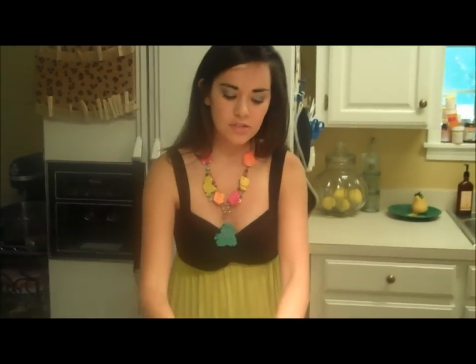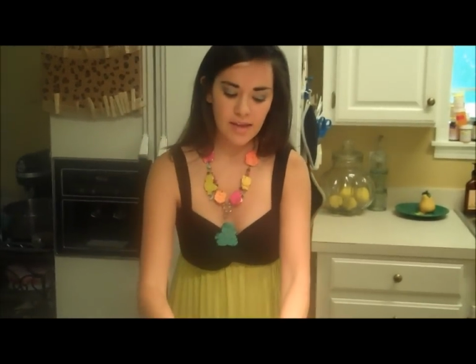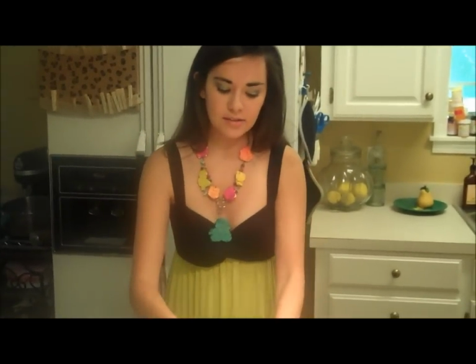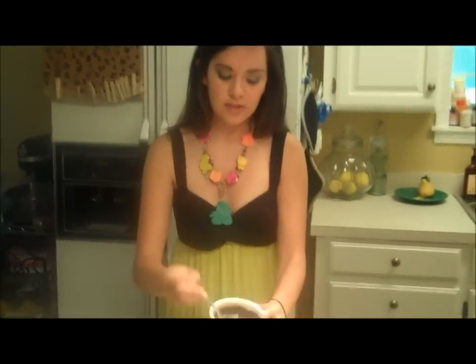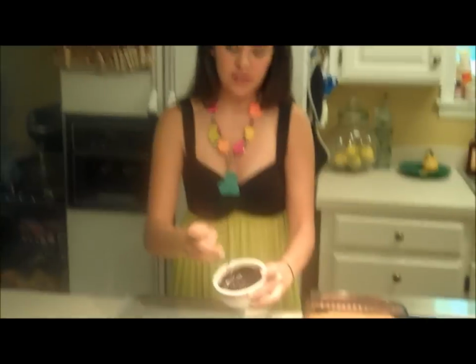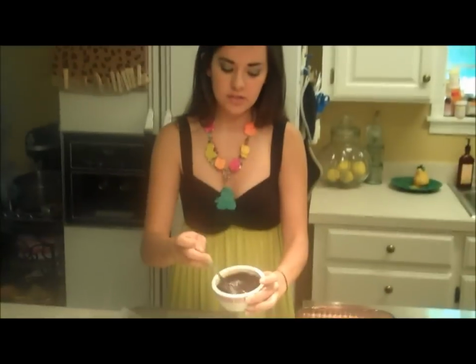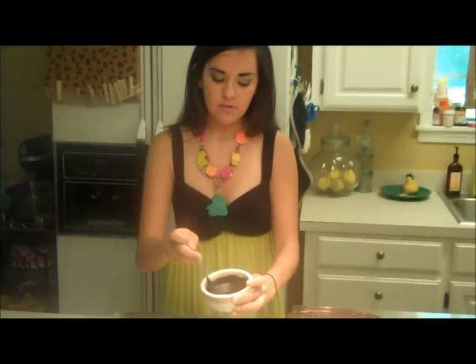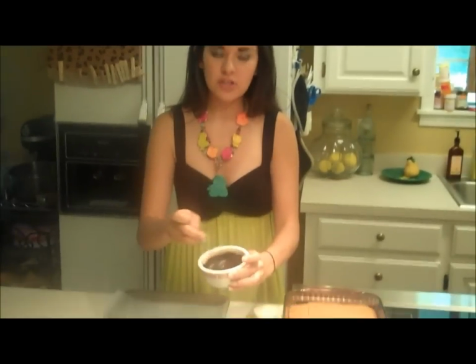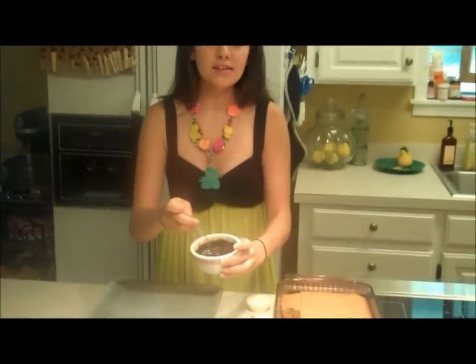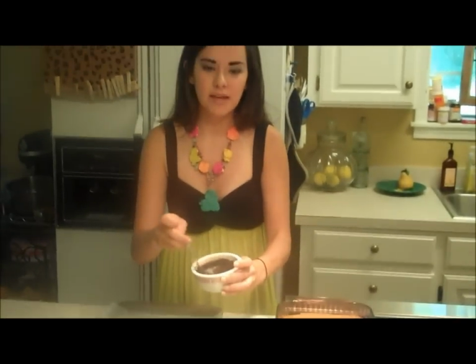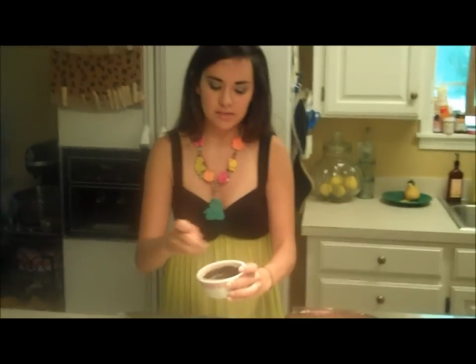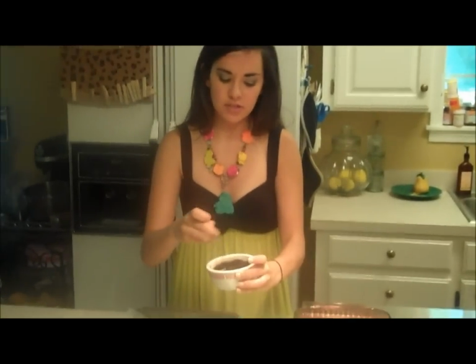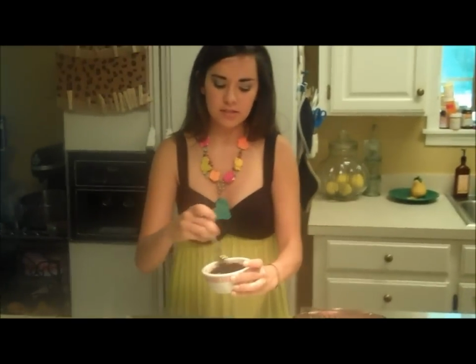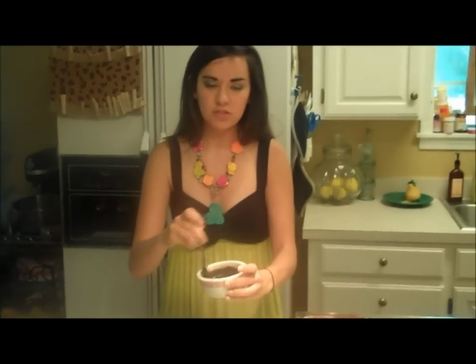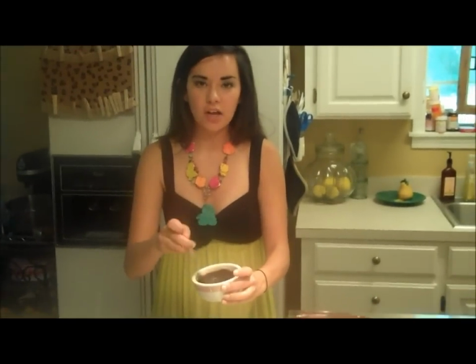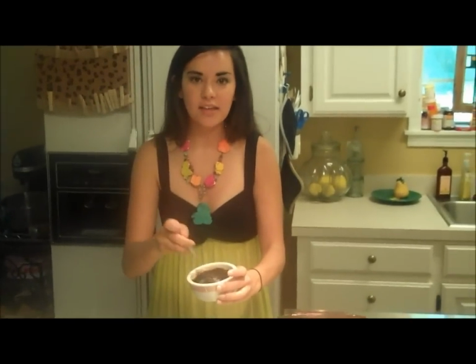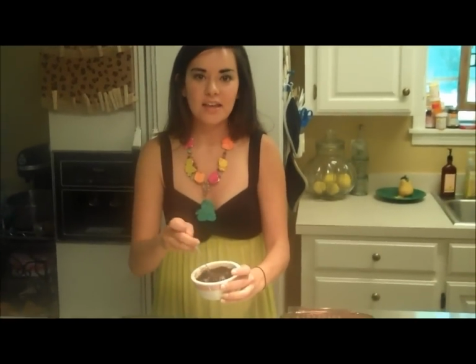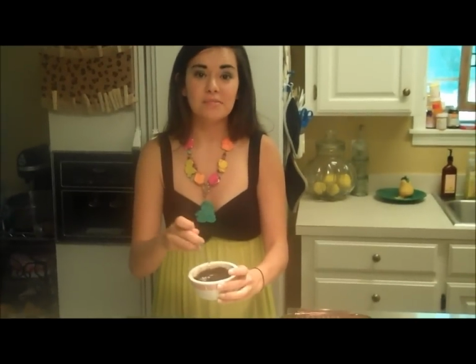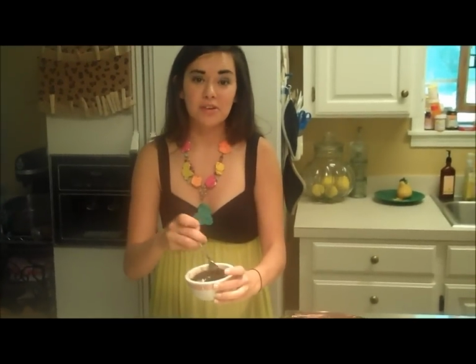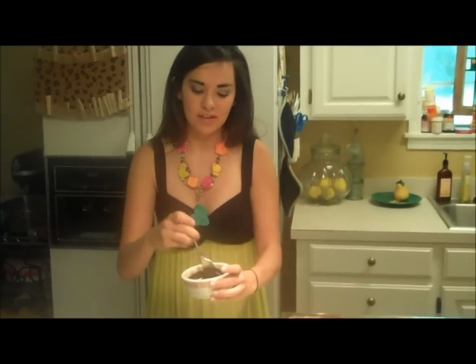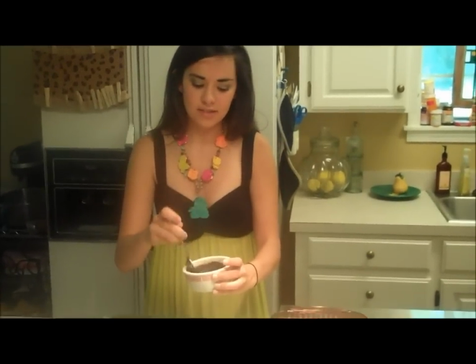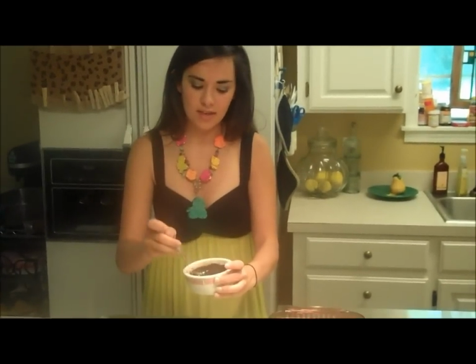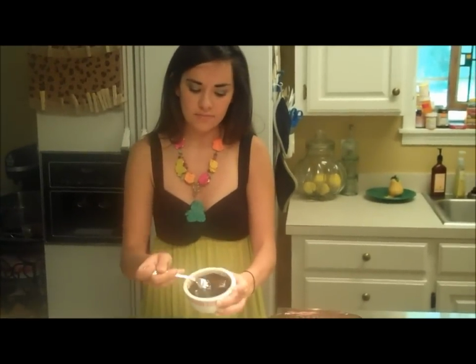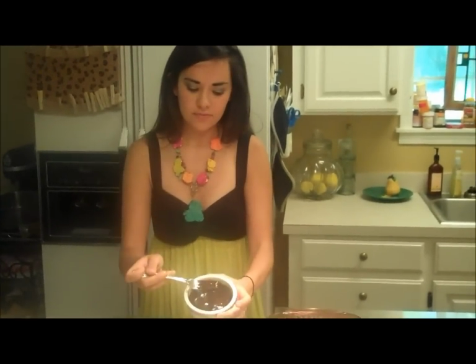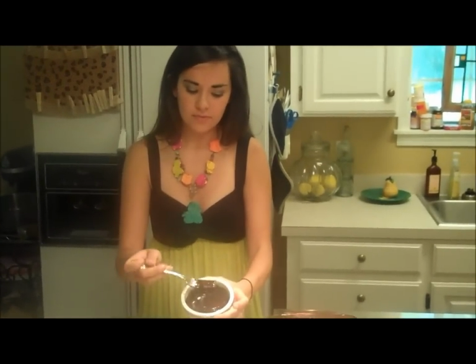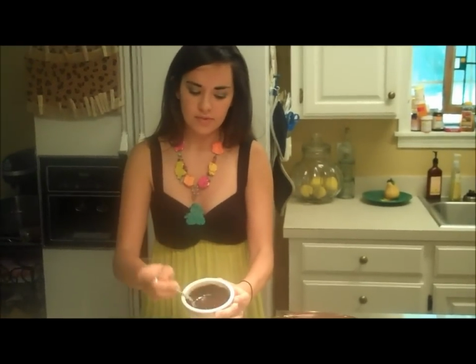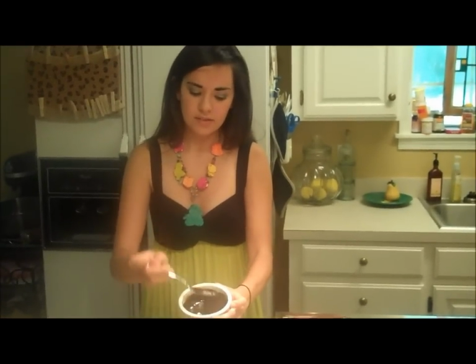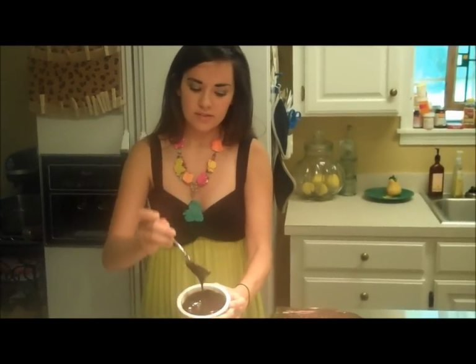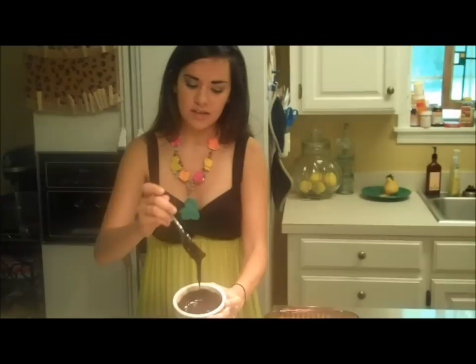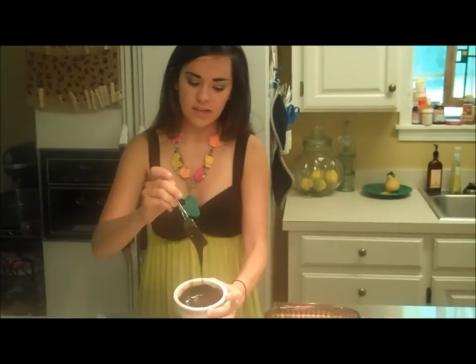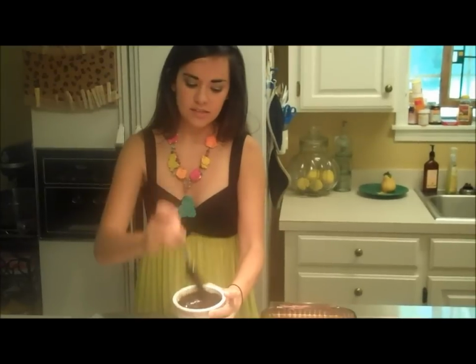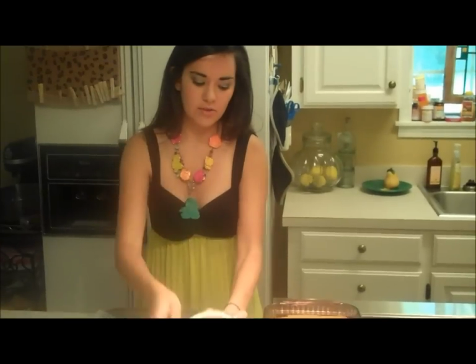I've just made a little ganache, which is basically just chocolate and some cream melted together, and it's nice and smooth.